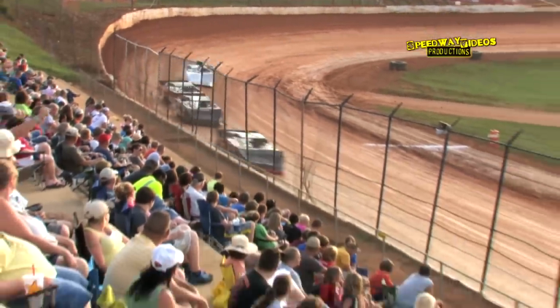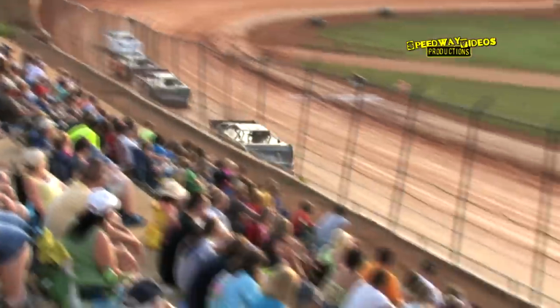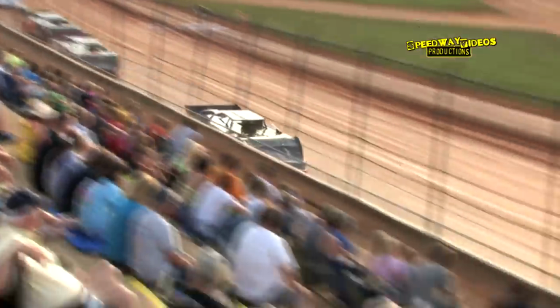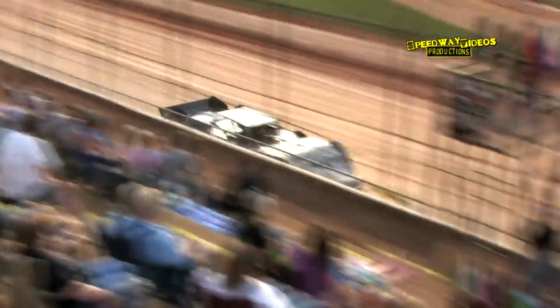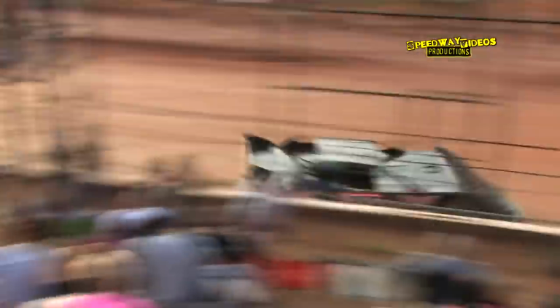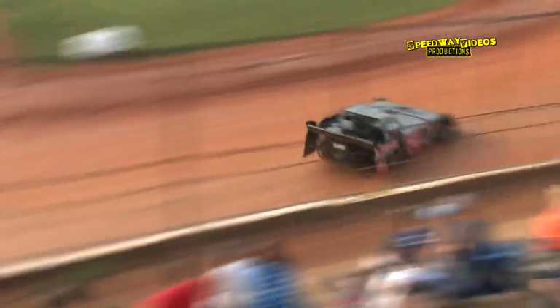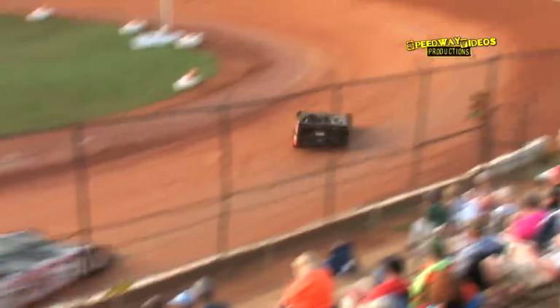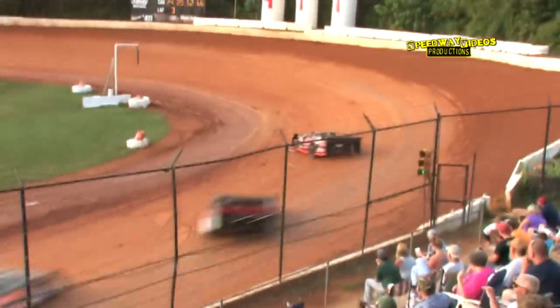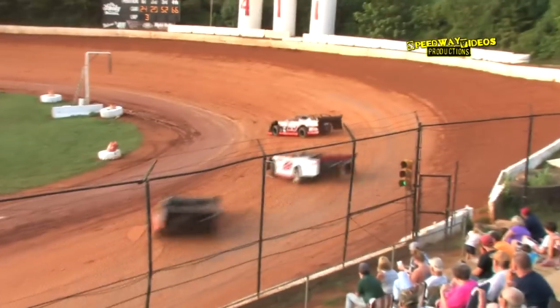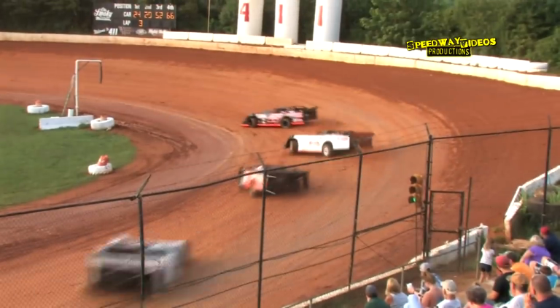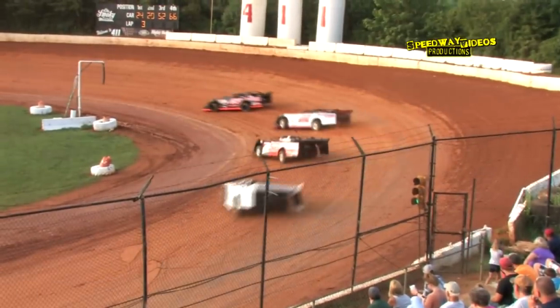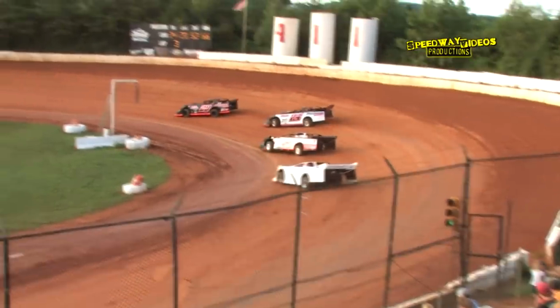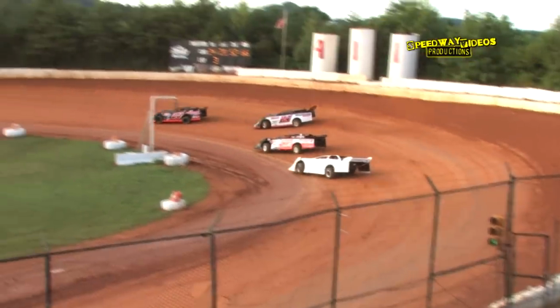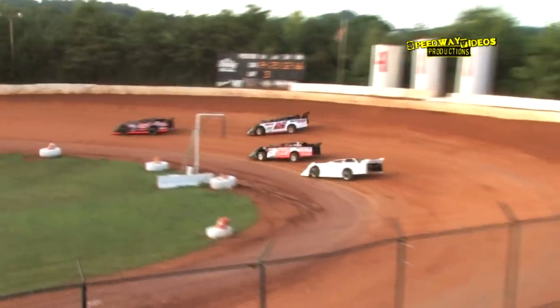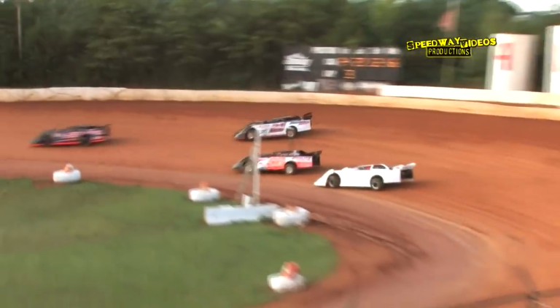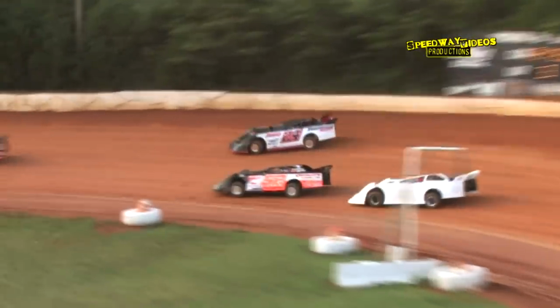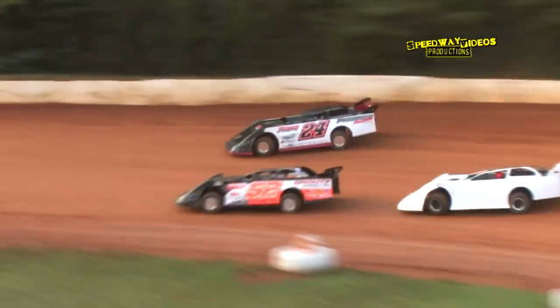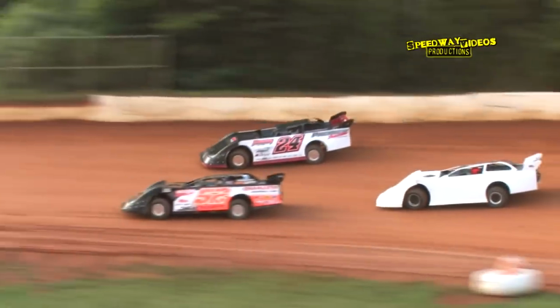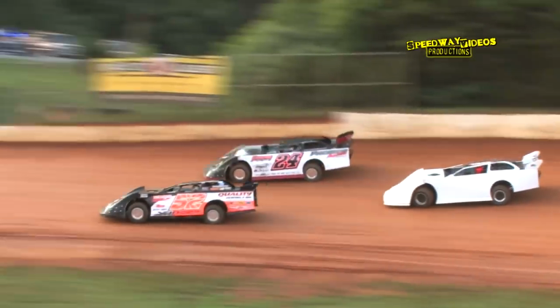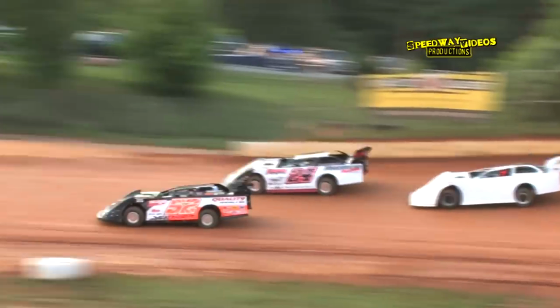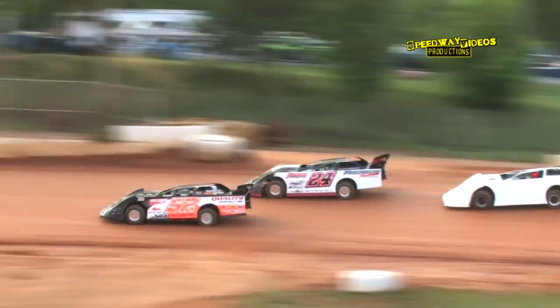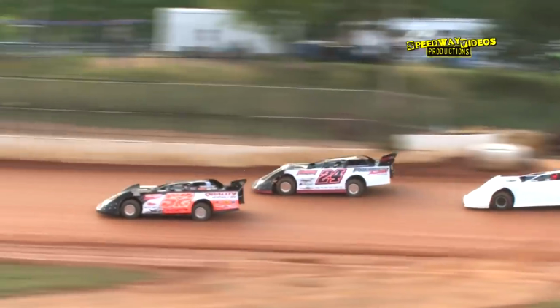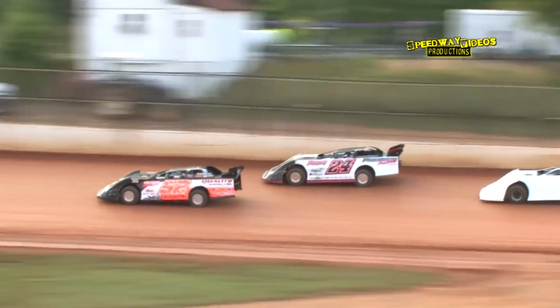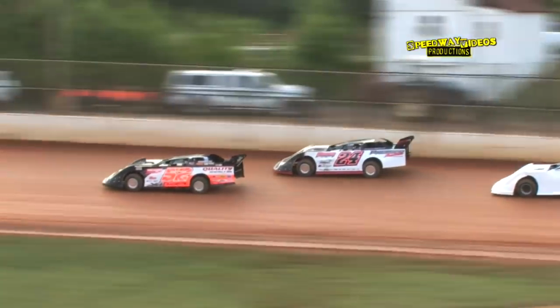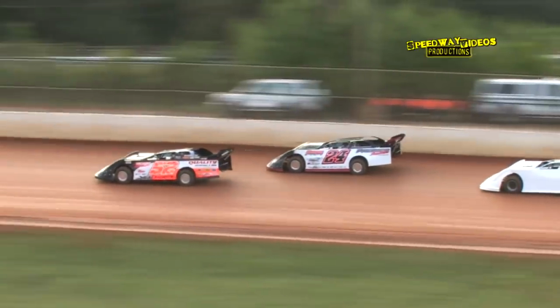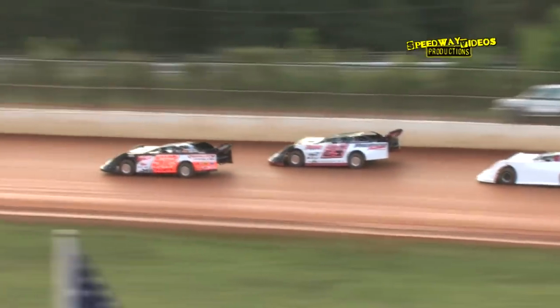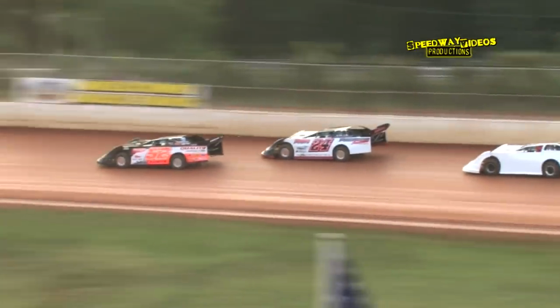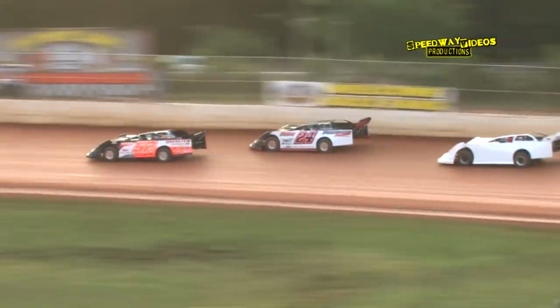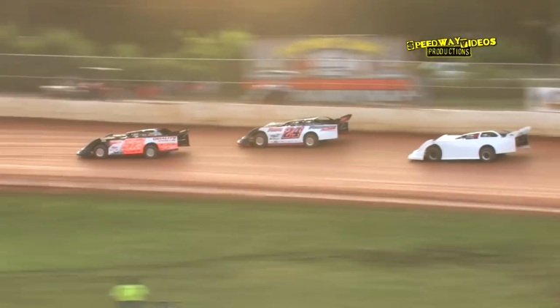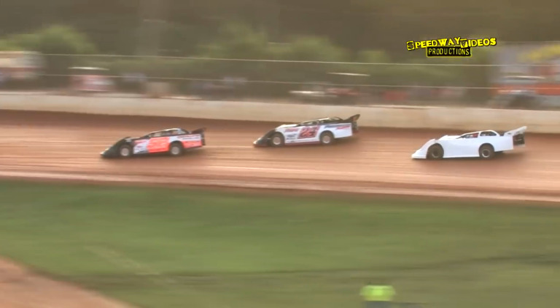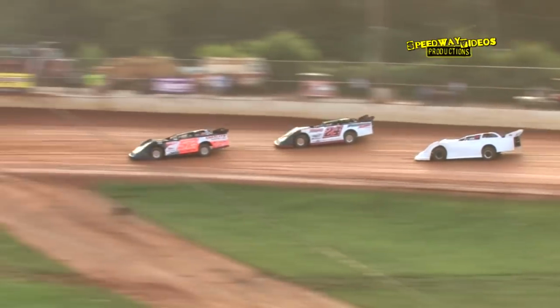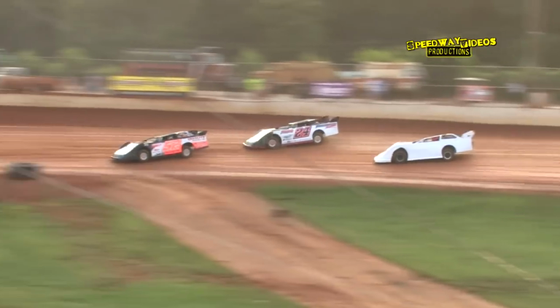Greg Martin in the second spot, Ryan King in third. Now Ryan King to the inside and powers around Greg Martin down the back straightaway, giving King the second spot.